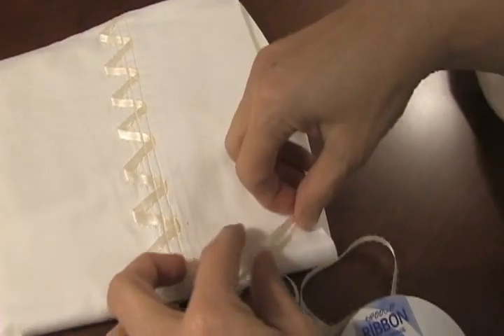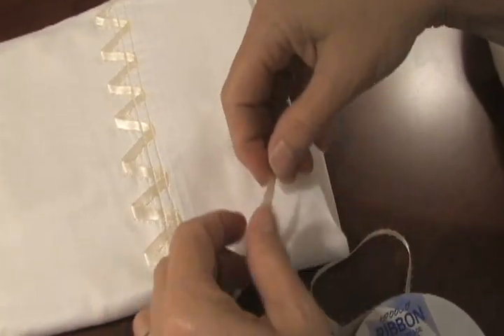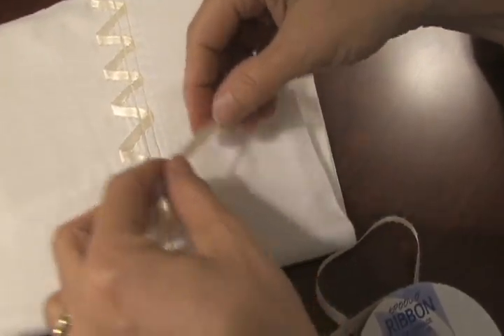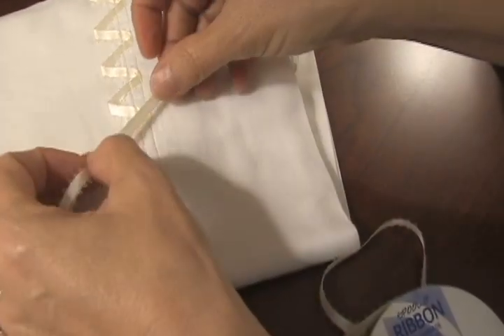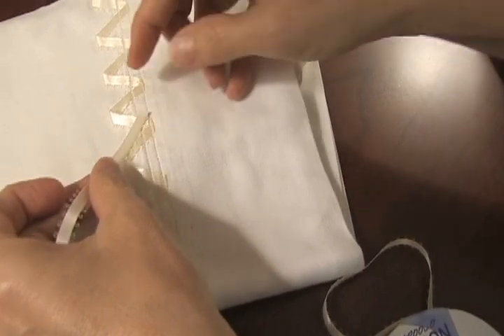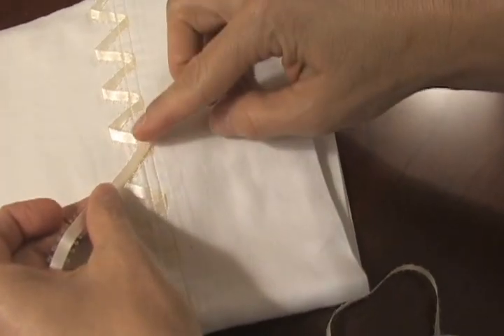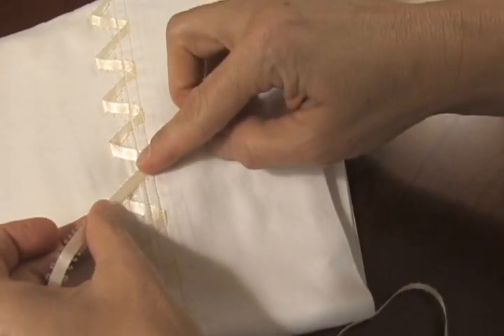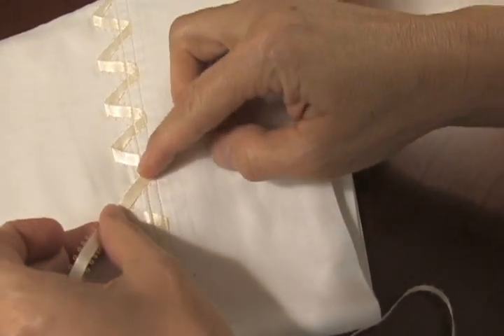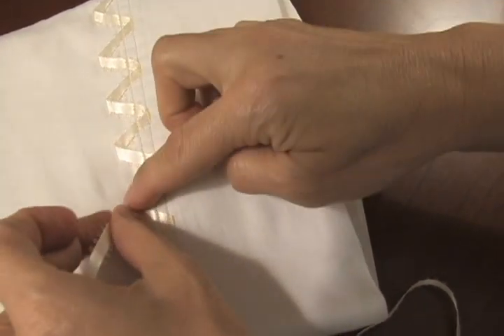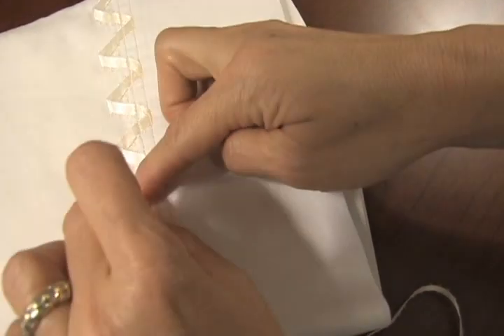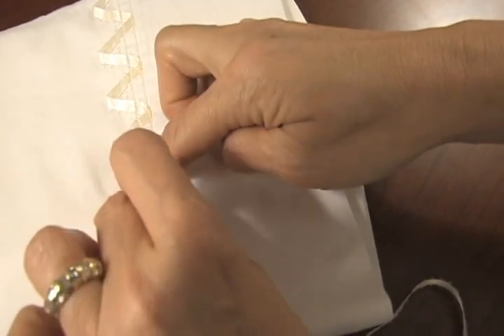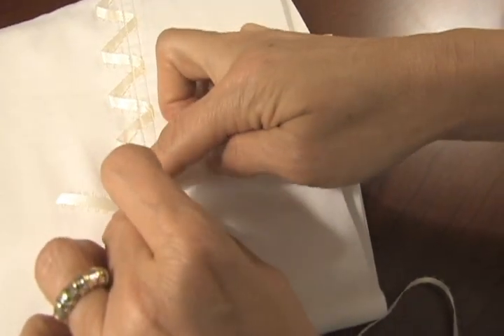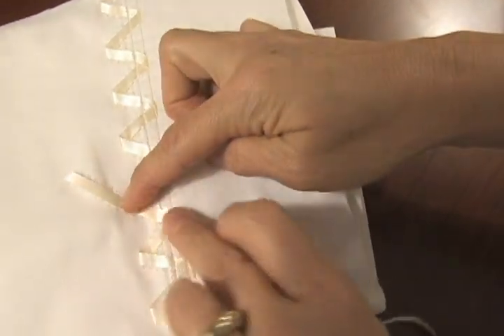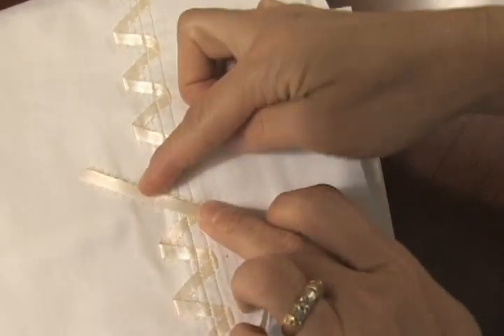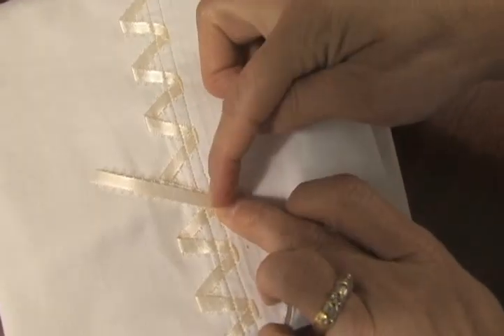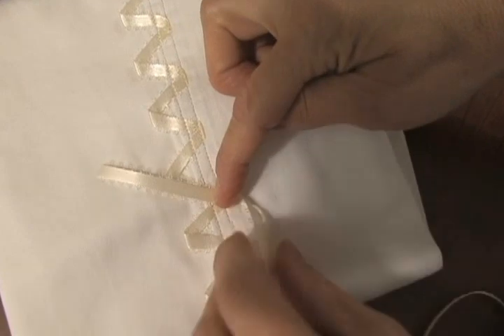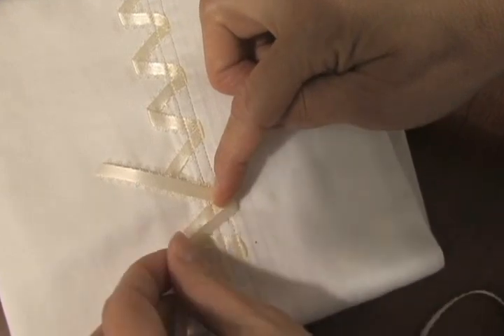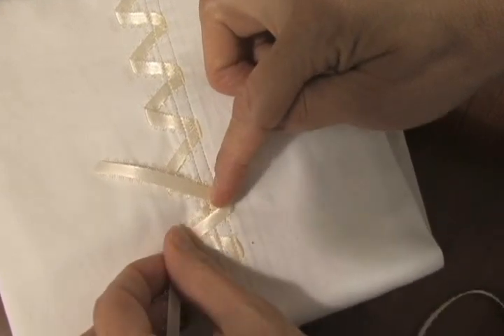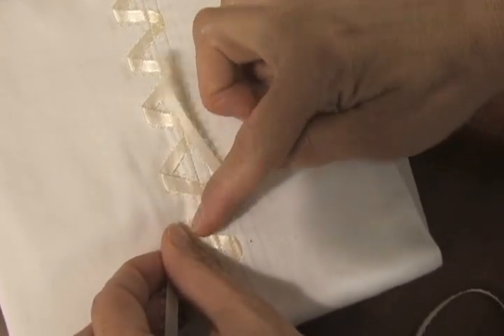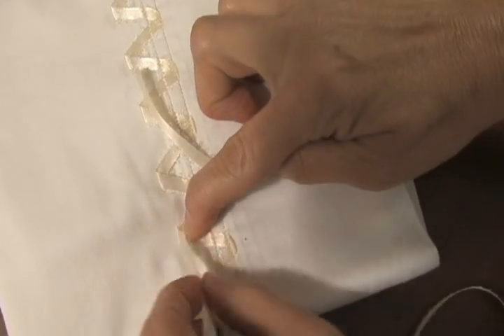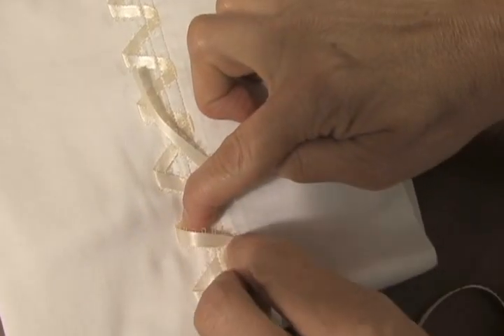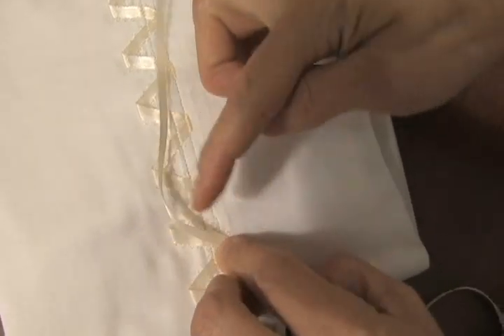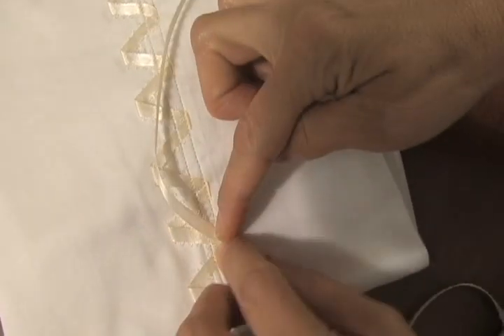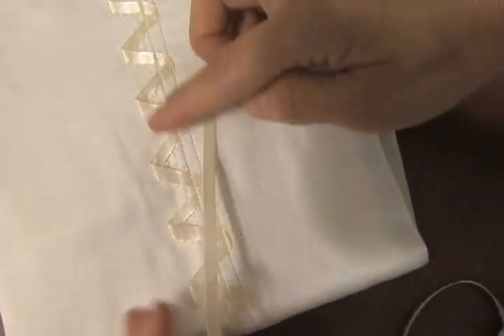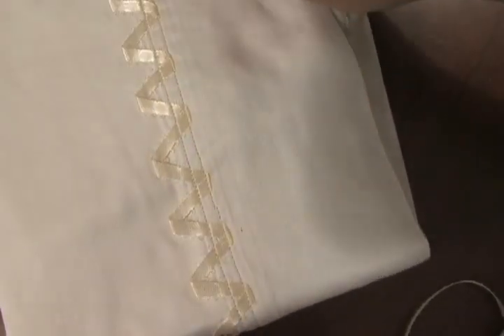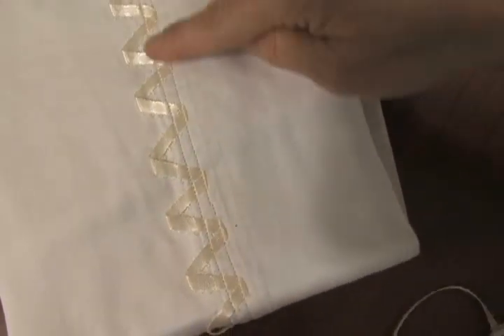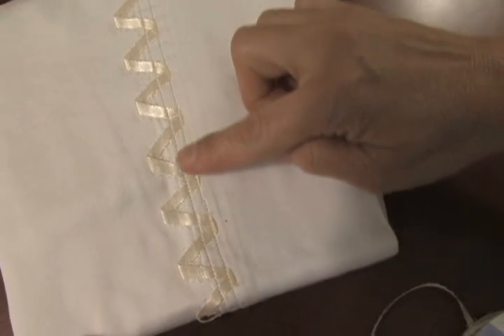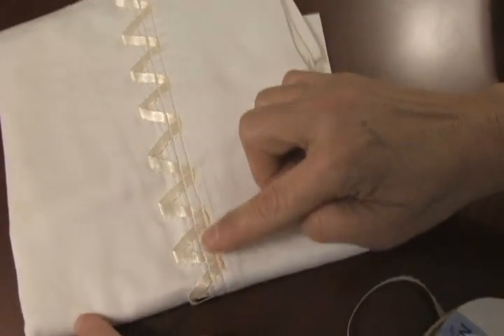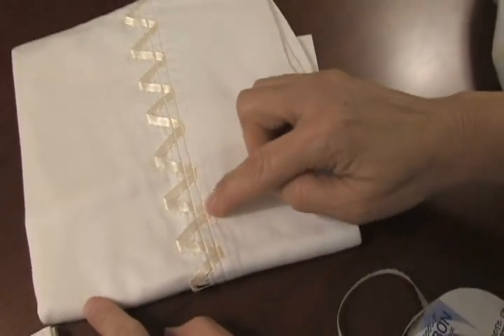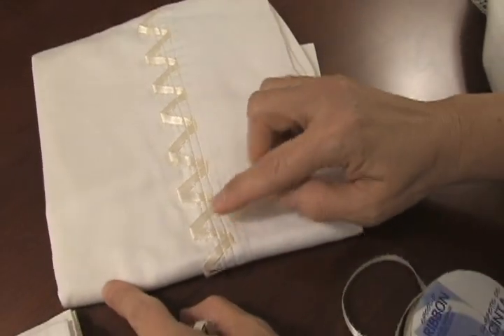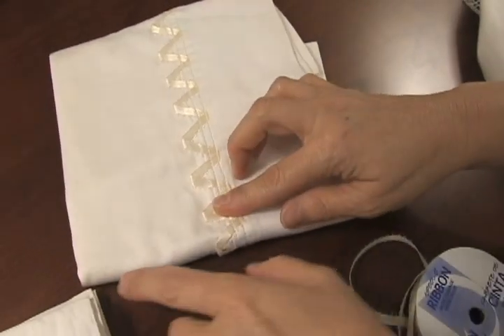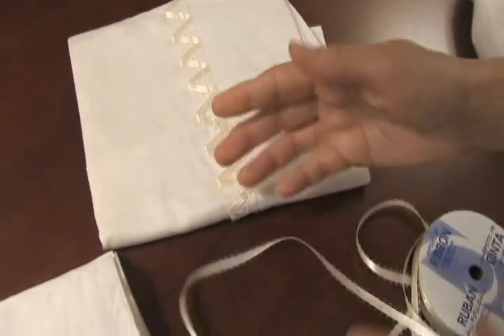Very easy to do. Just pin the ribbon in place and zigzag fold it — fold it, add a pin, fold it, add a pin — back and forth, and then I just stitched all the way around in two places here.